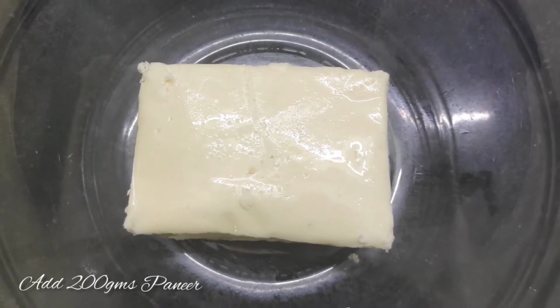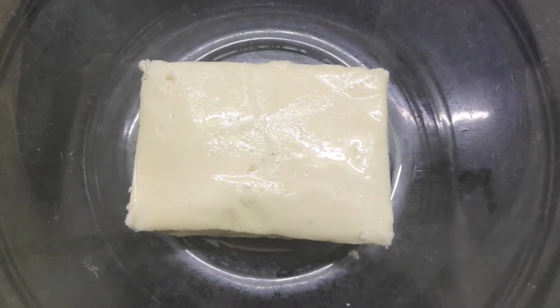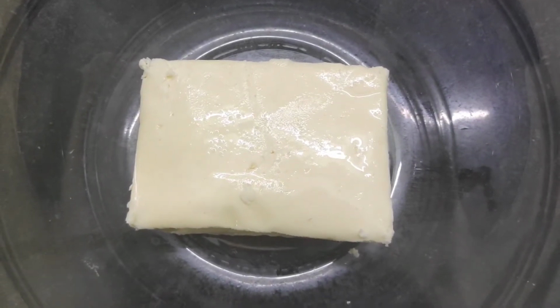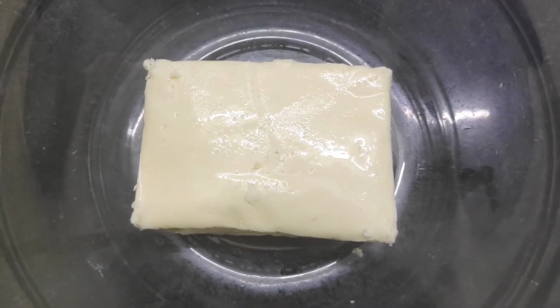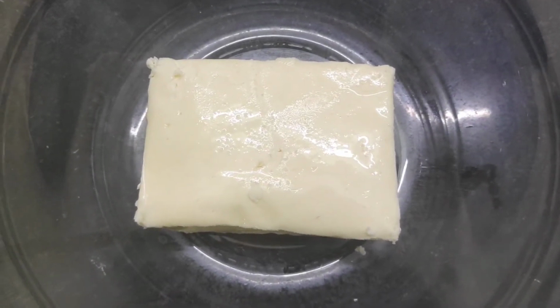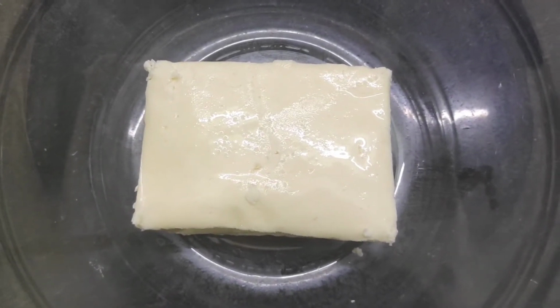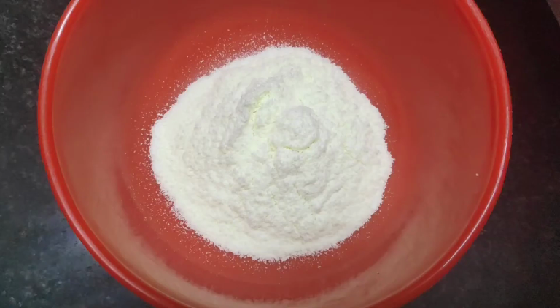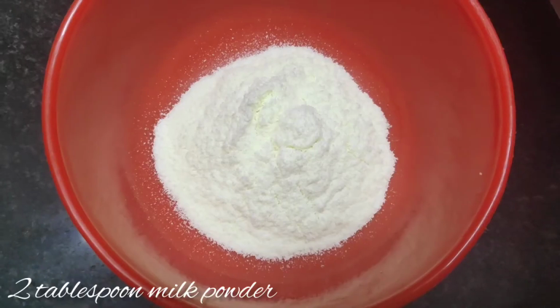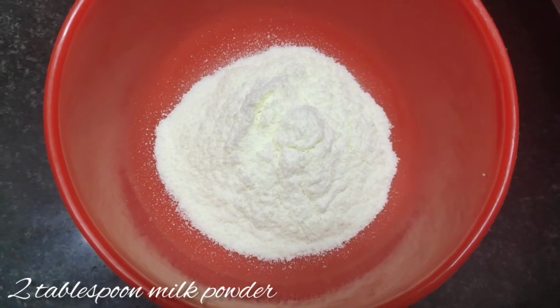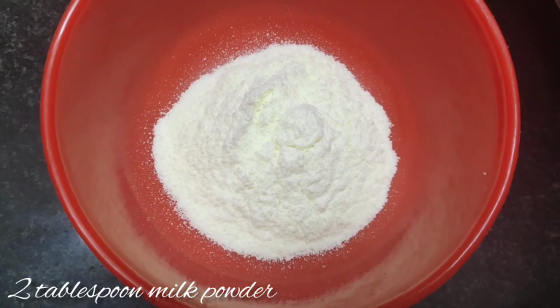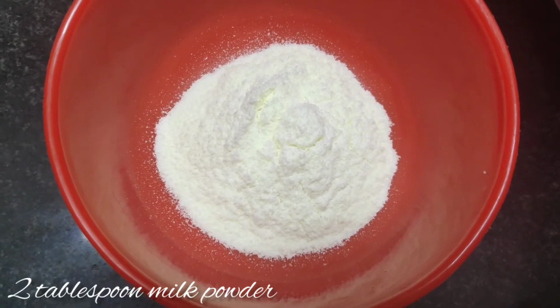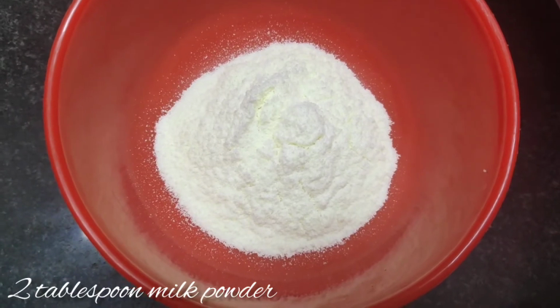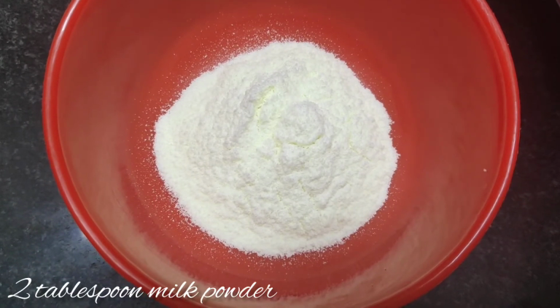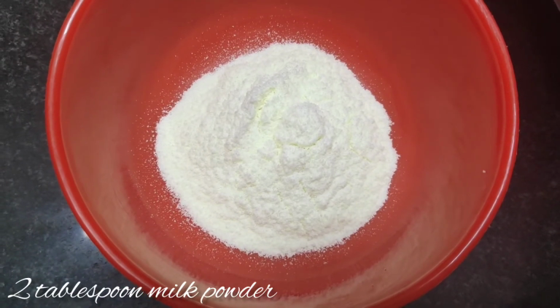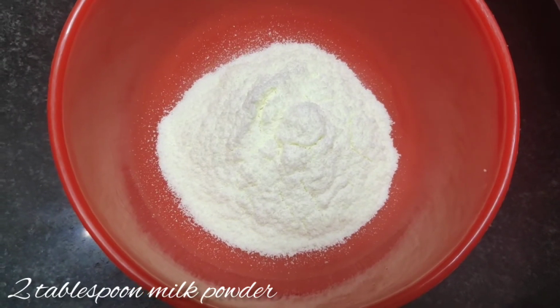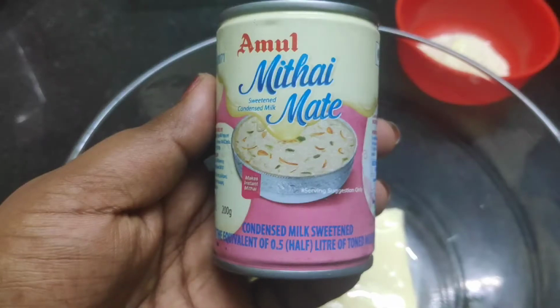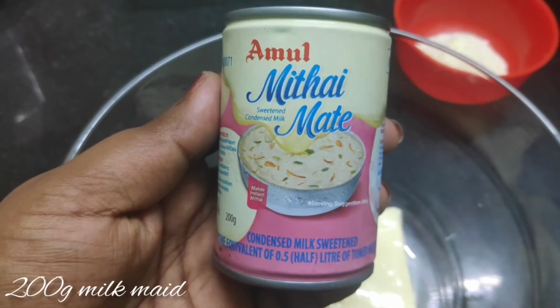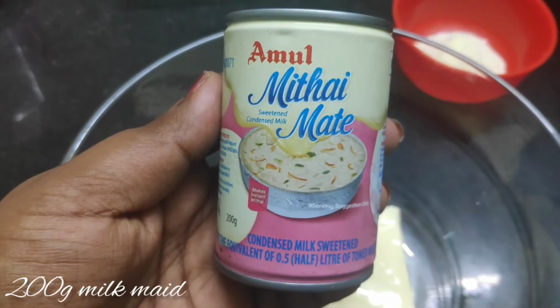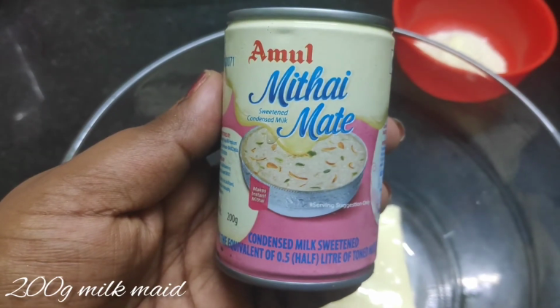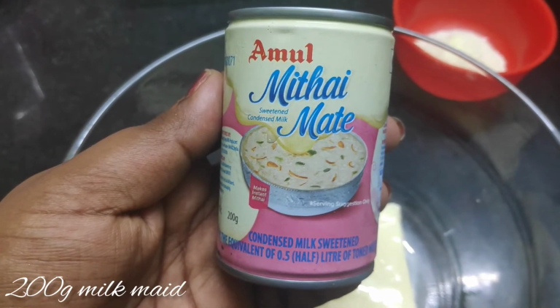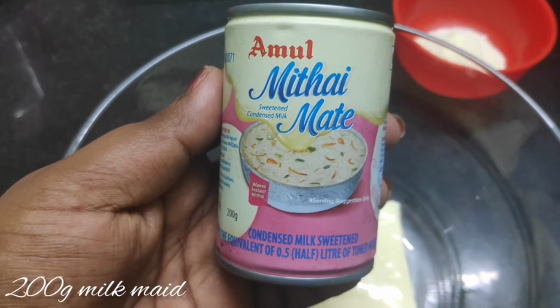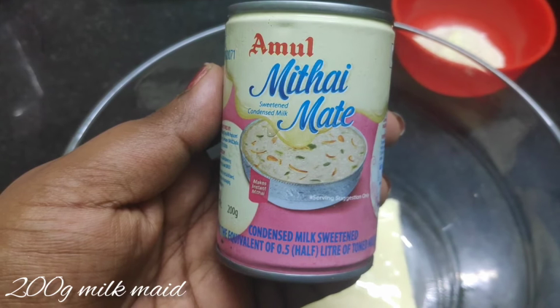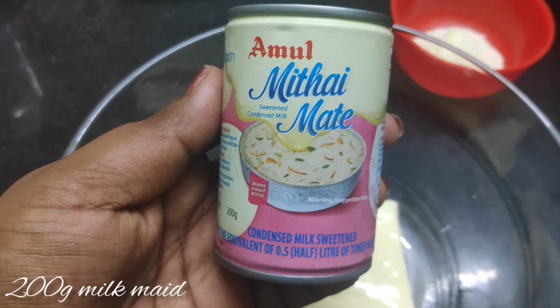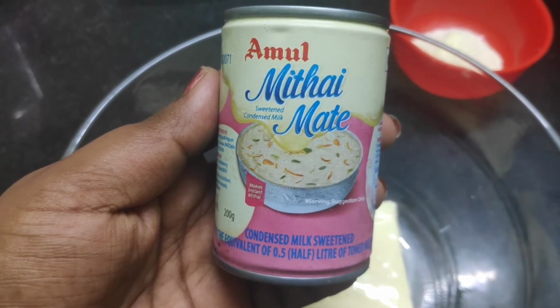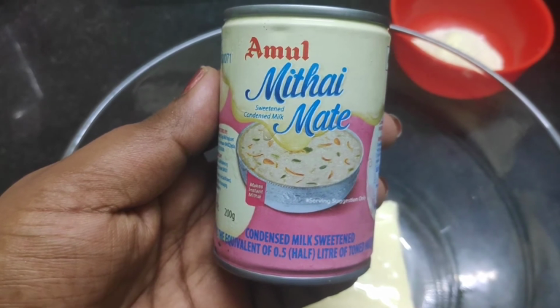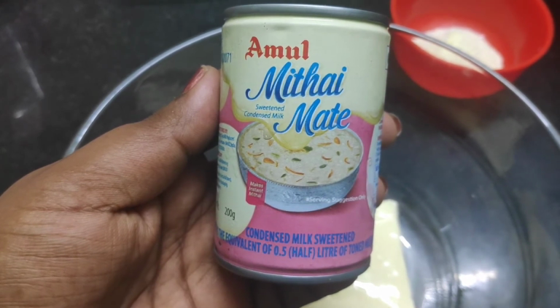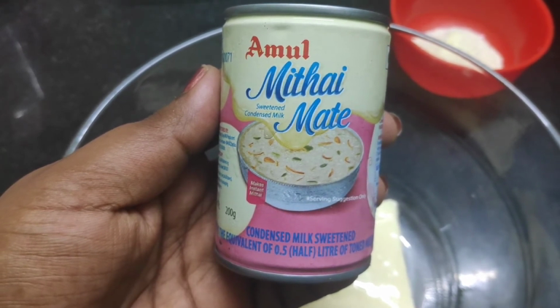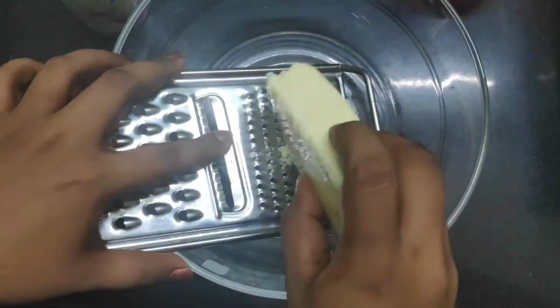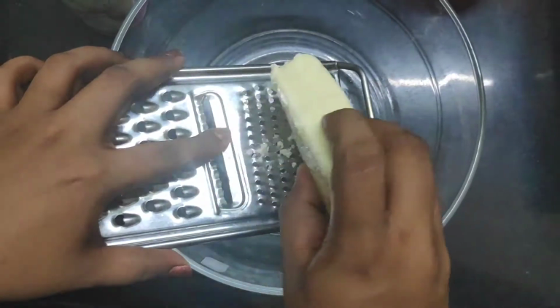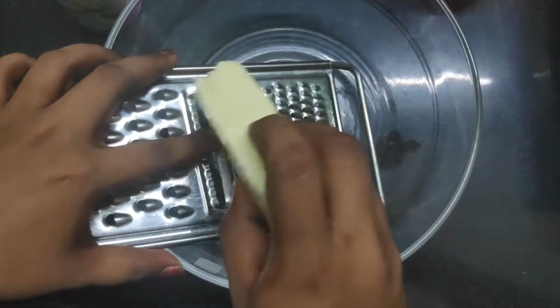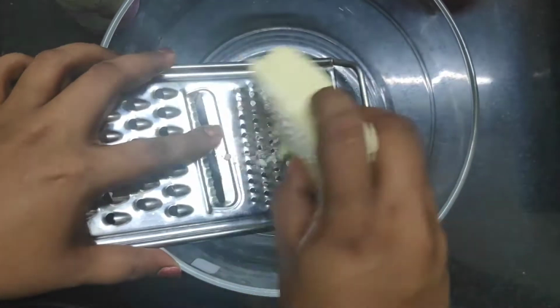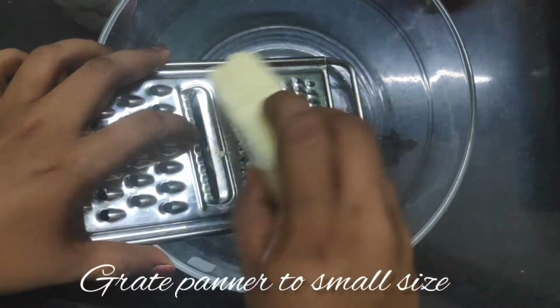The first ingredient is 200g of paneer. The second ingredient is milk powder — 2 tablespoons of milk powder. The third ingredient is 200g of milk, and a little bit of elaichi powder.